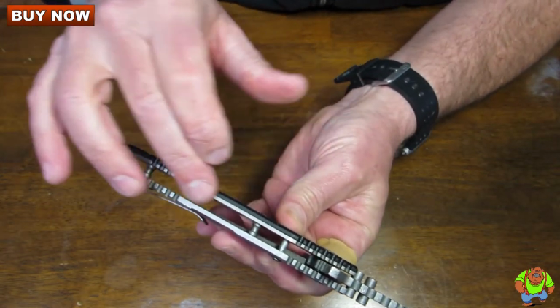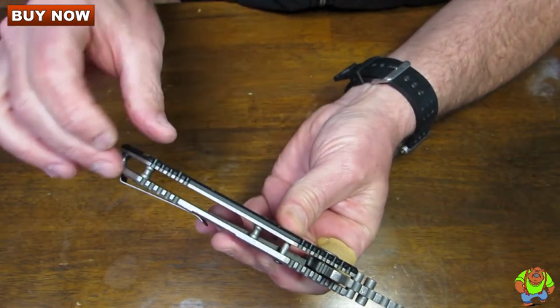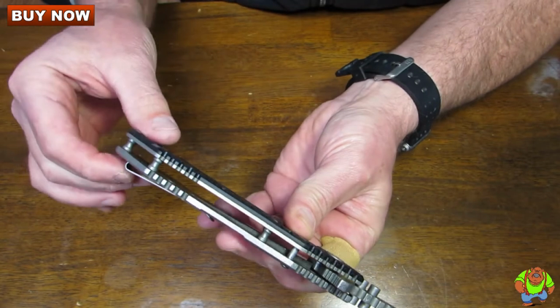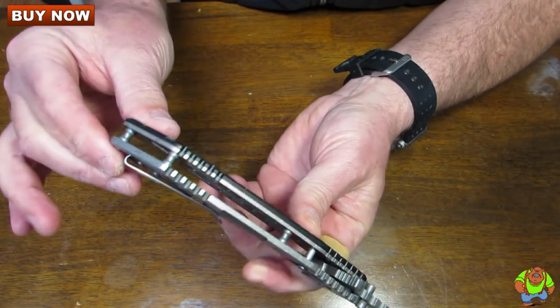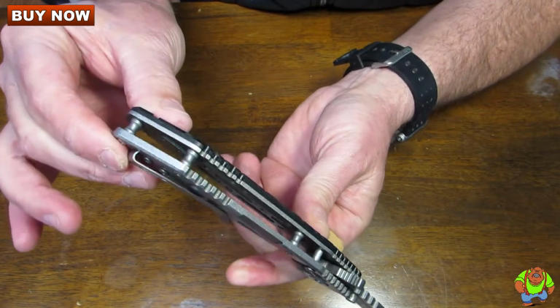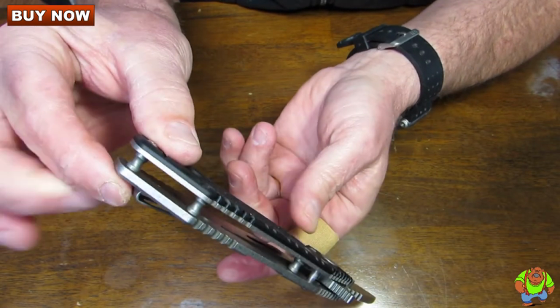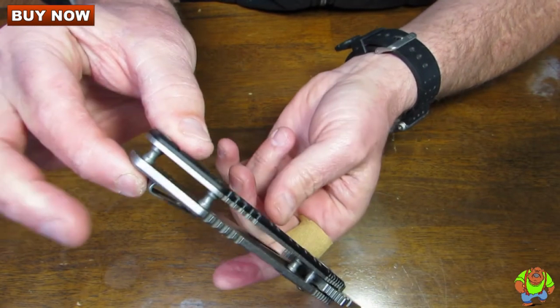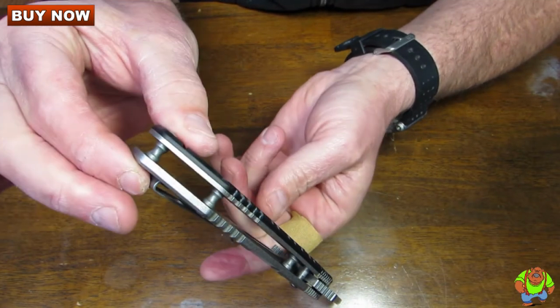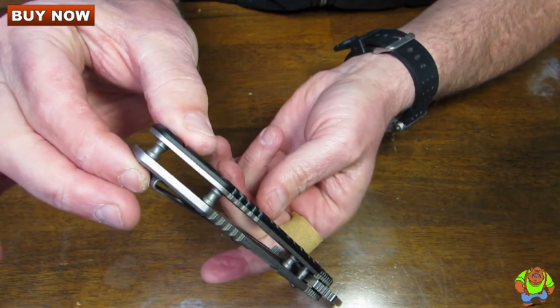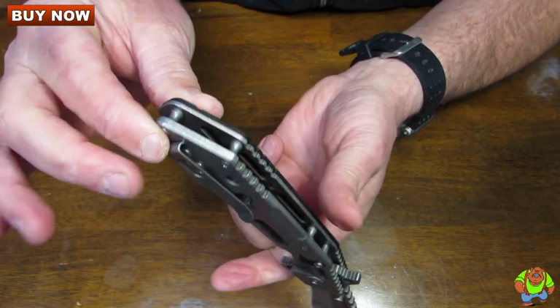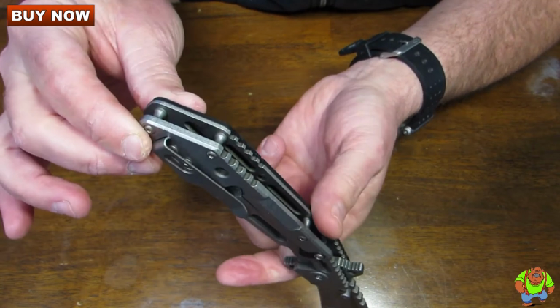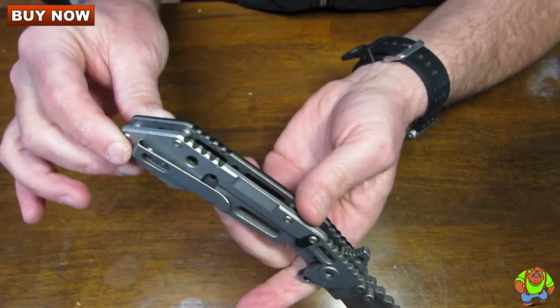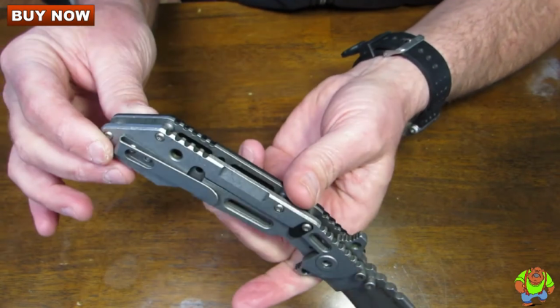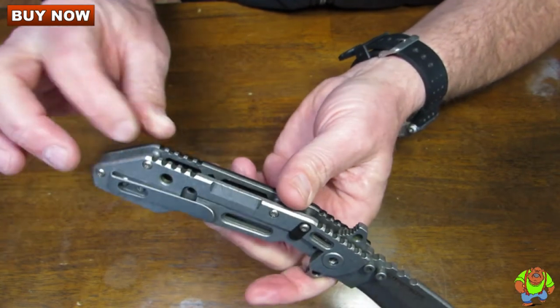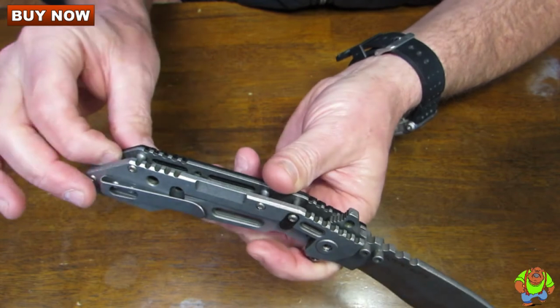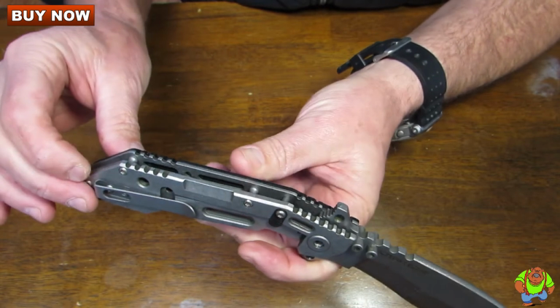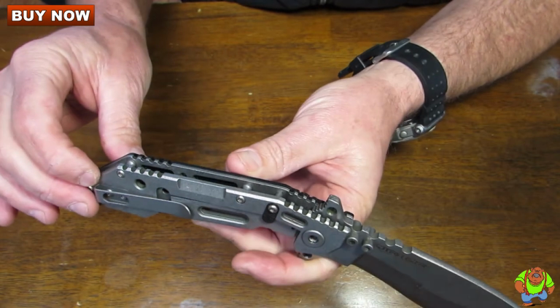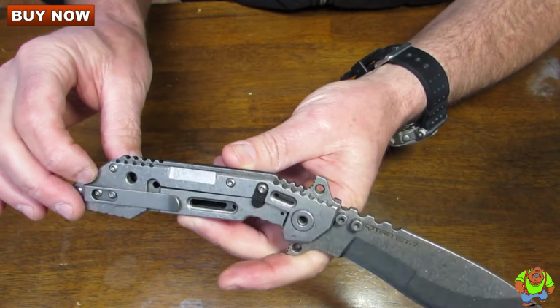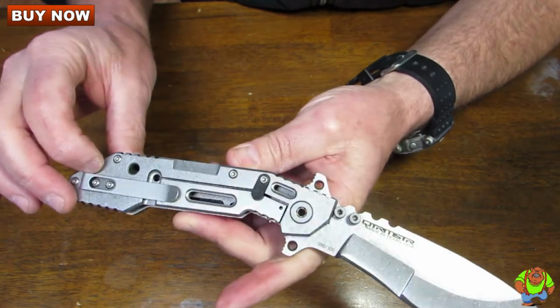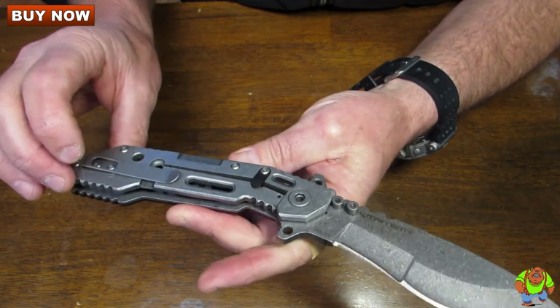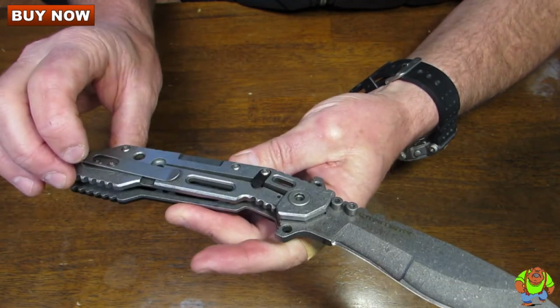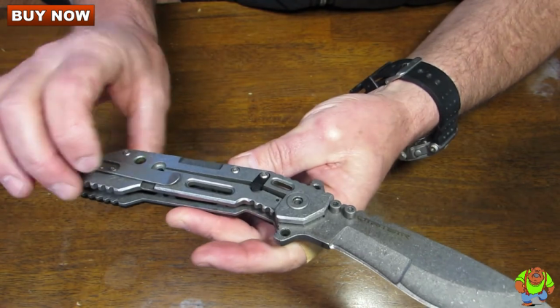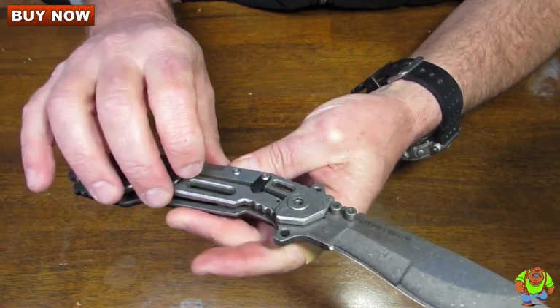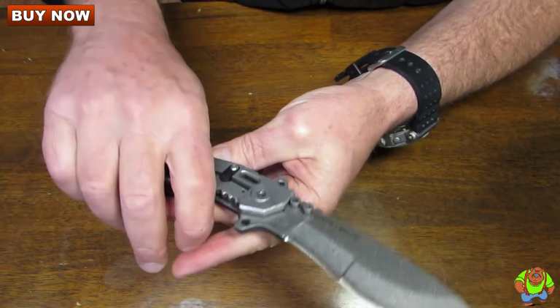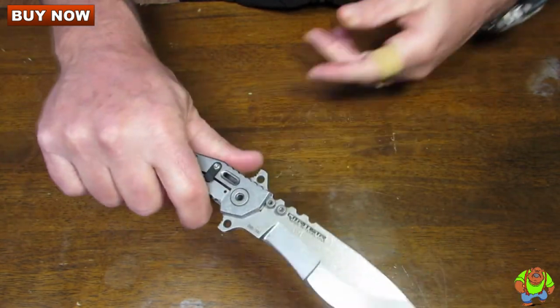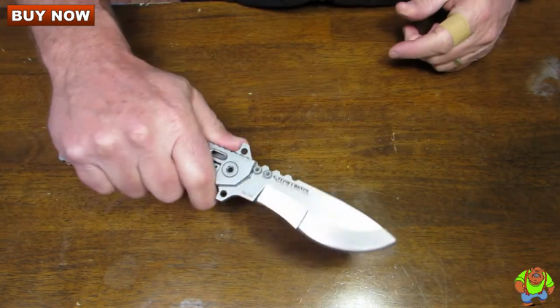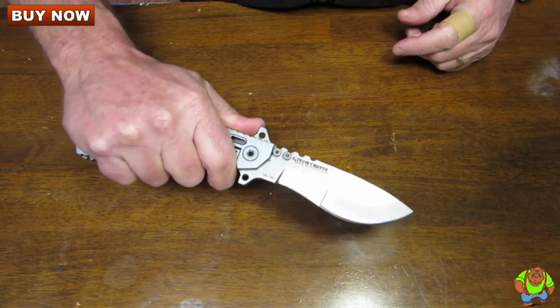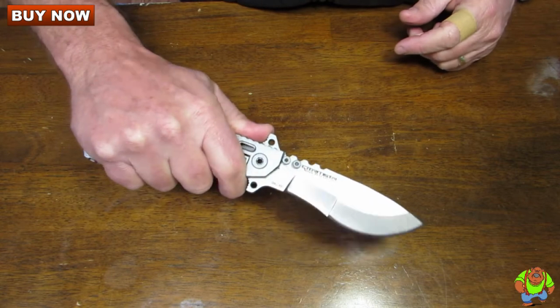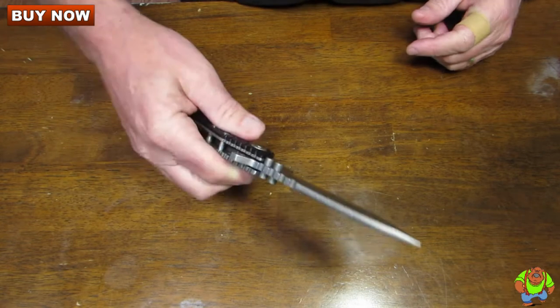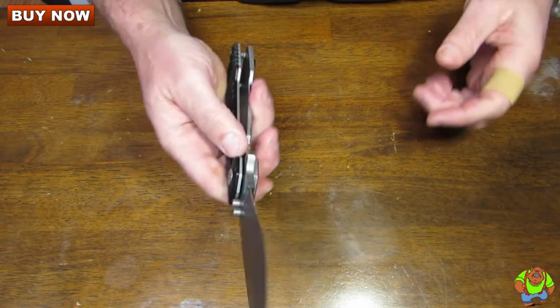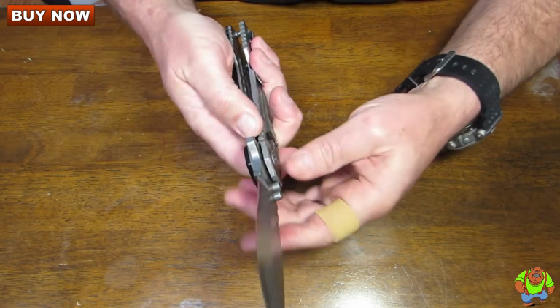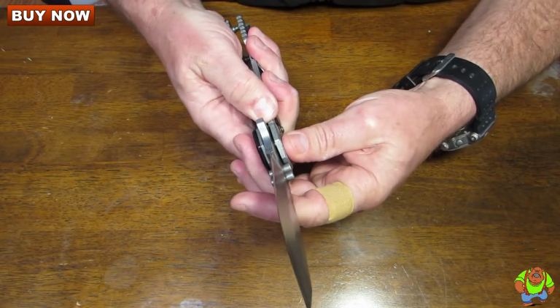It has an open build so that you can blast out any dirt or grime that may get in there over time. Nice barrel spacers. It's a good-looking, heavy-duty Quartermaster original.